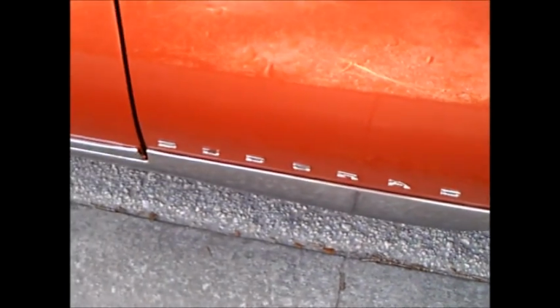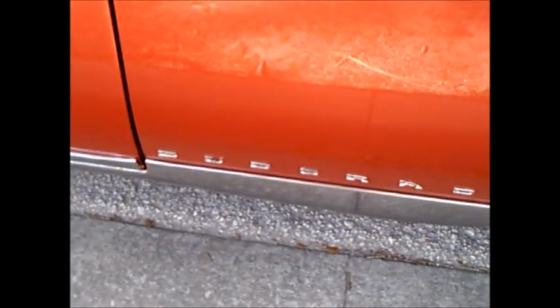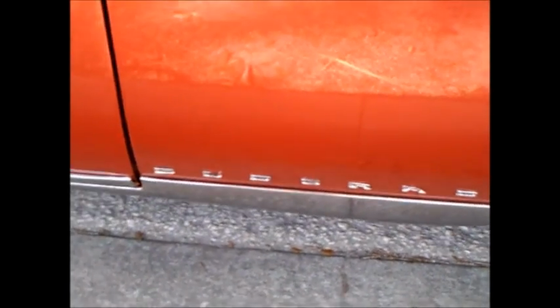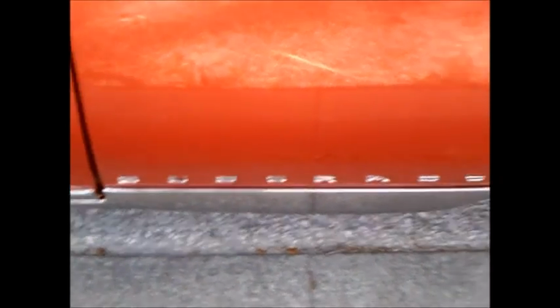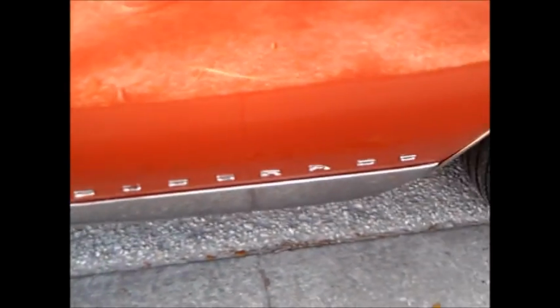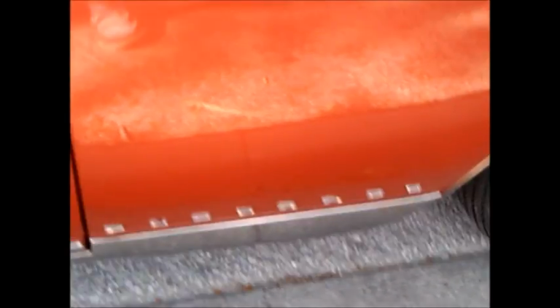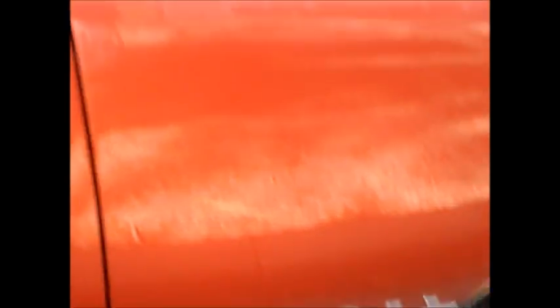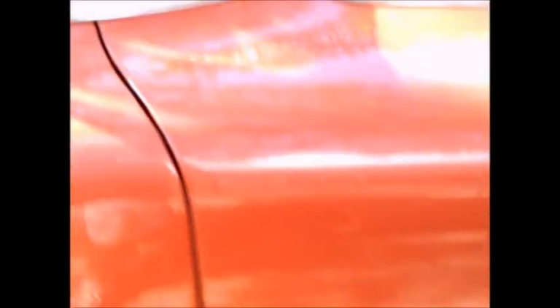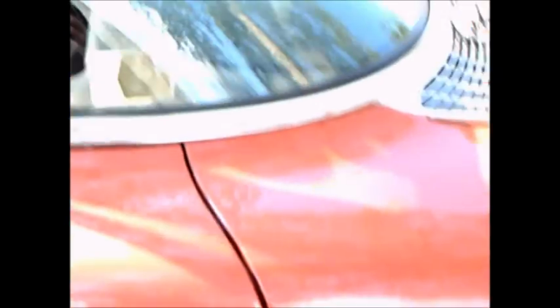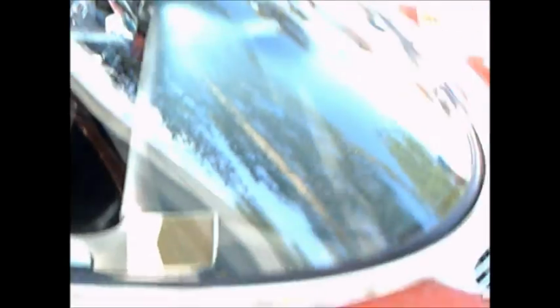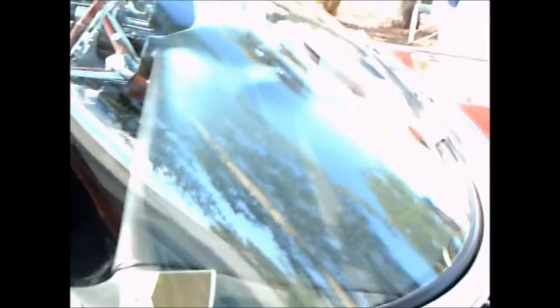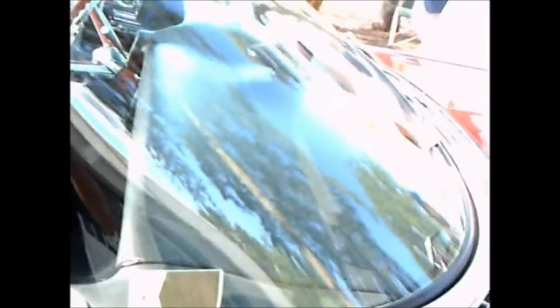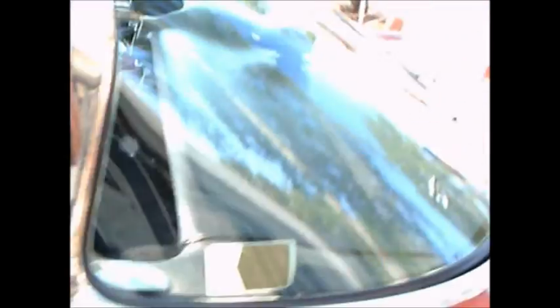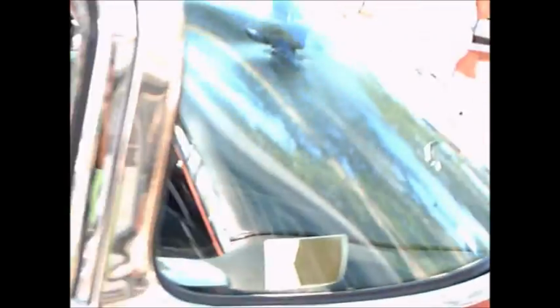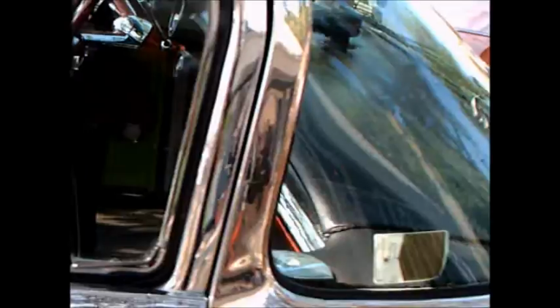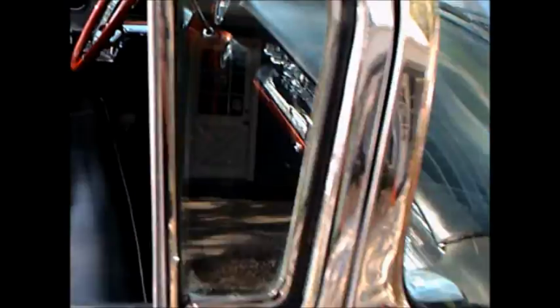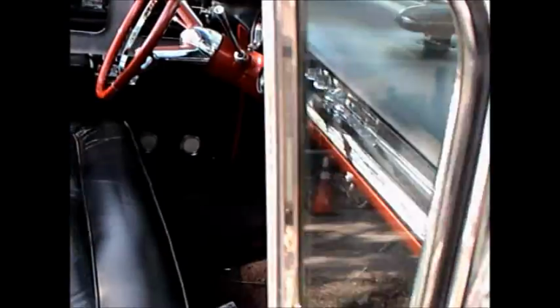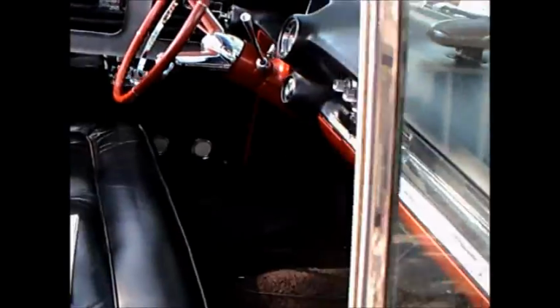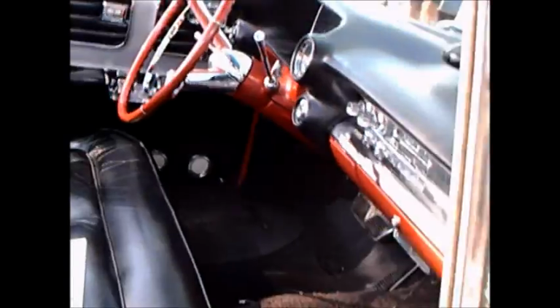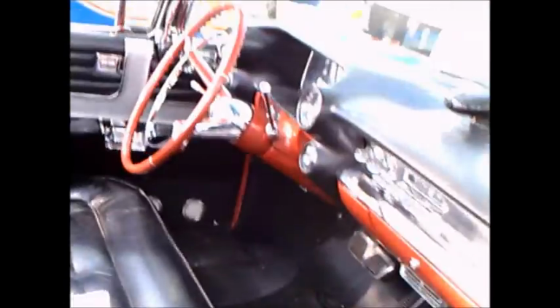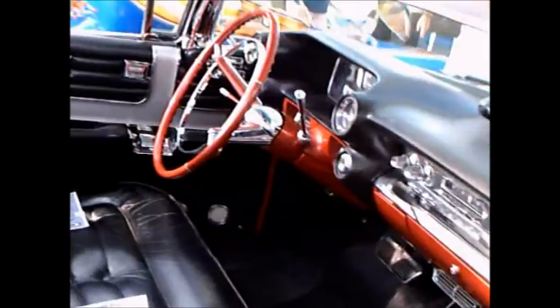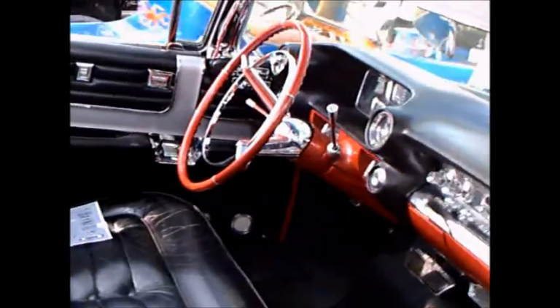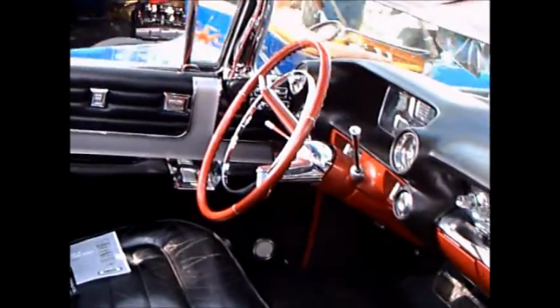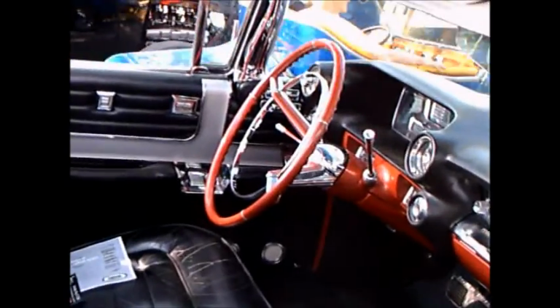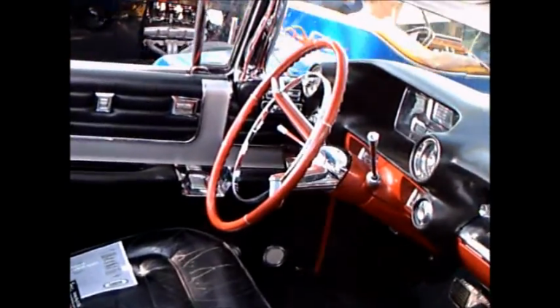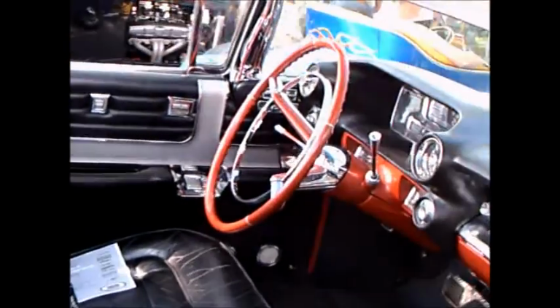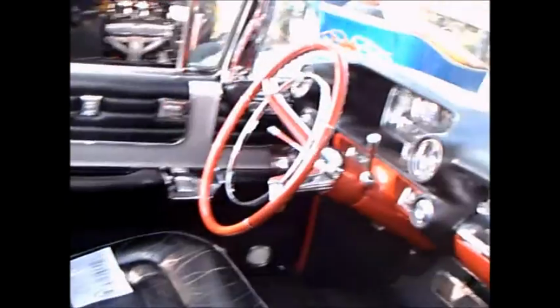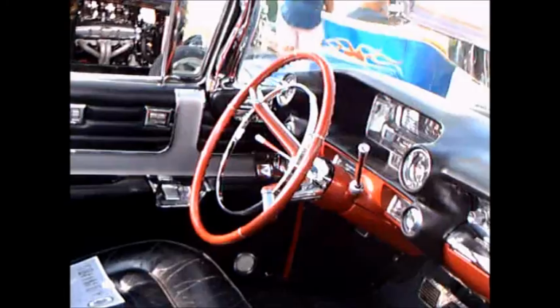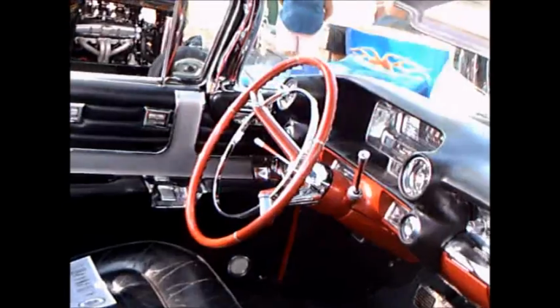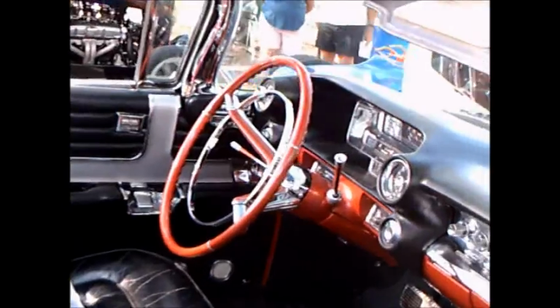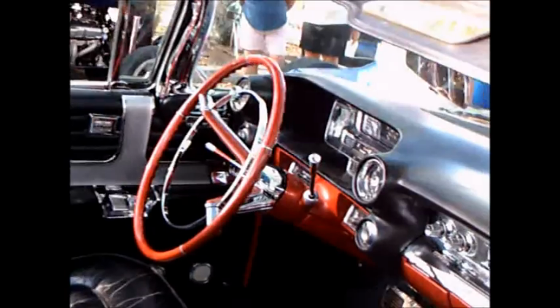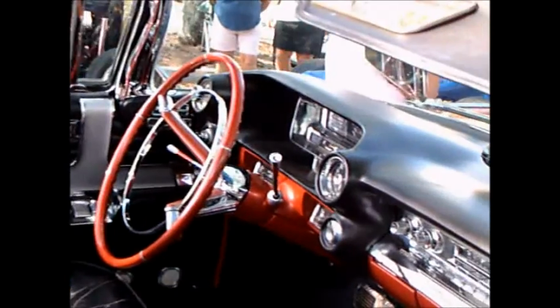Notice the wide white walls and the wire wheels. And 'Eldorado' there on the fender.